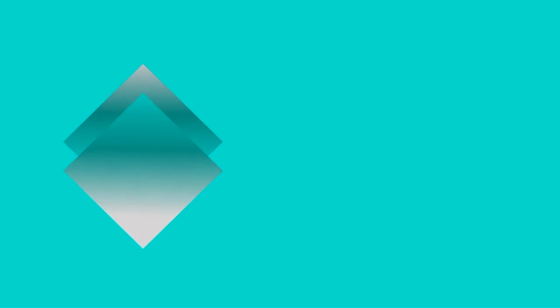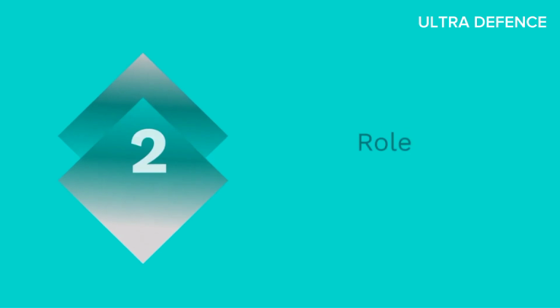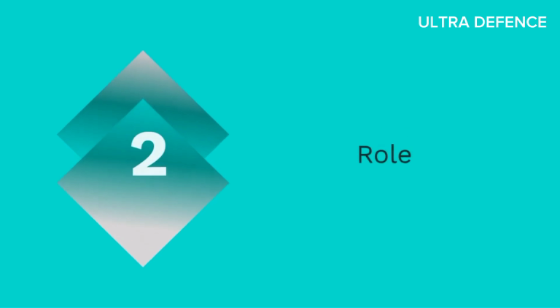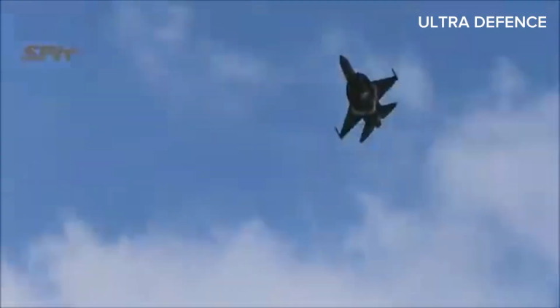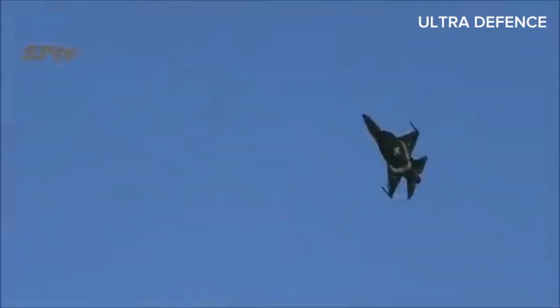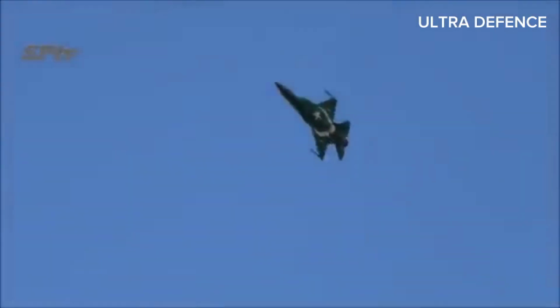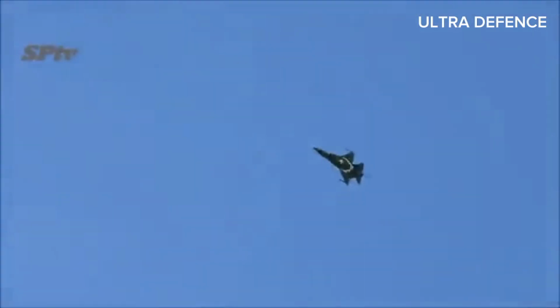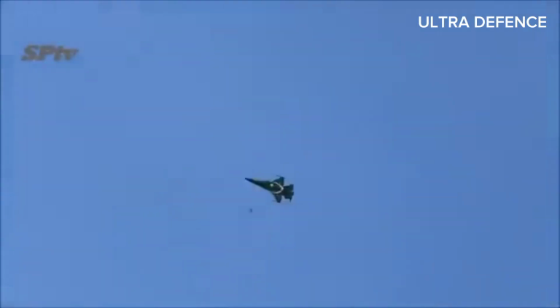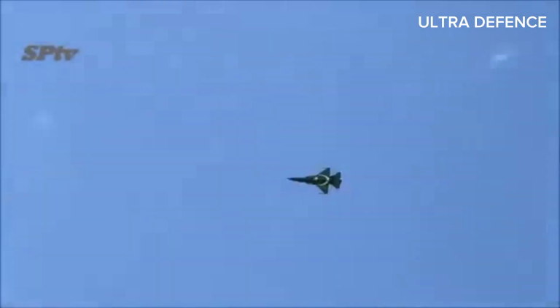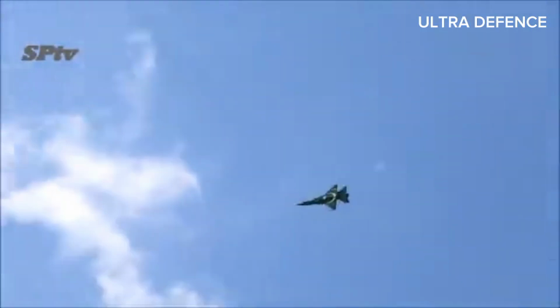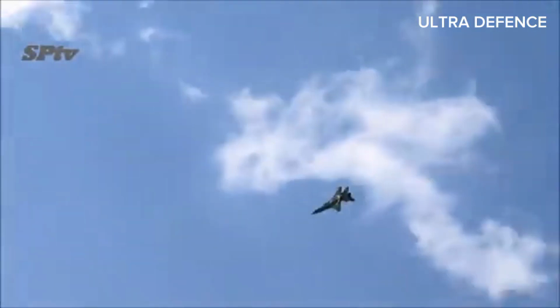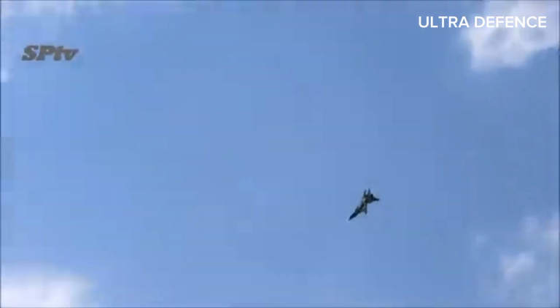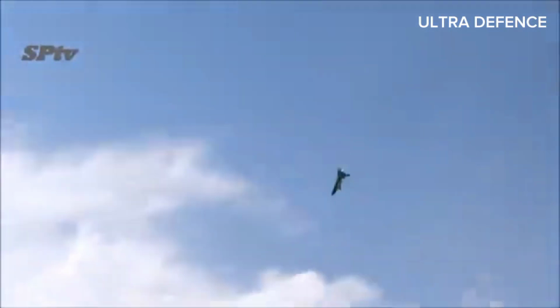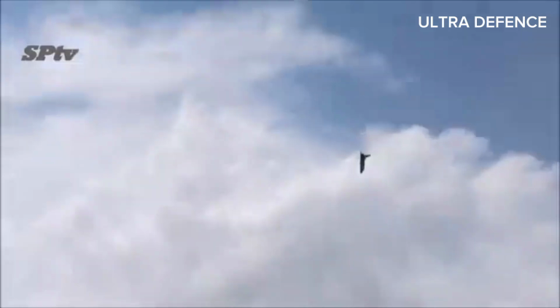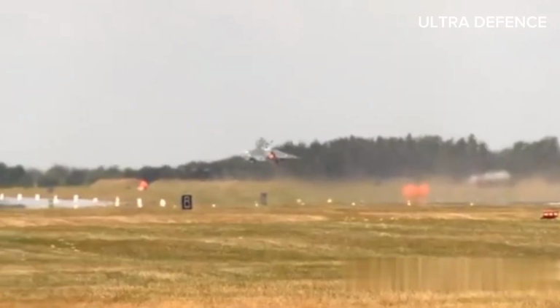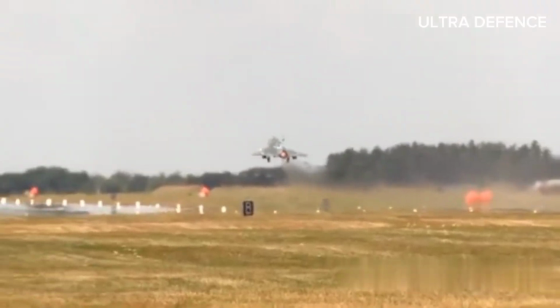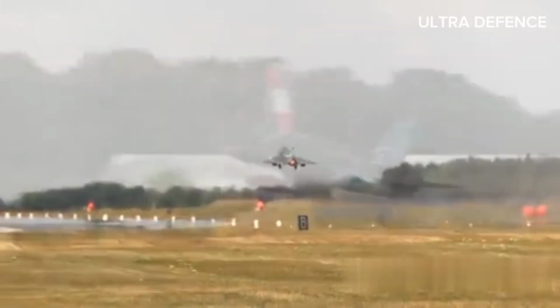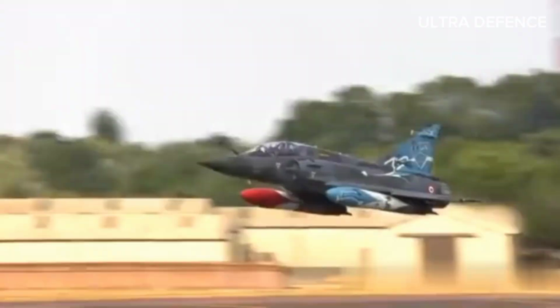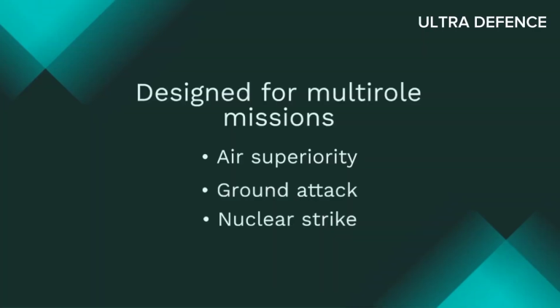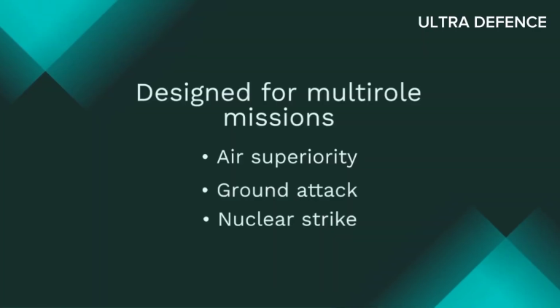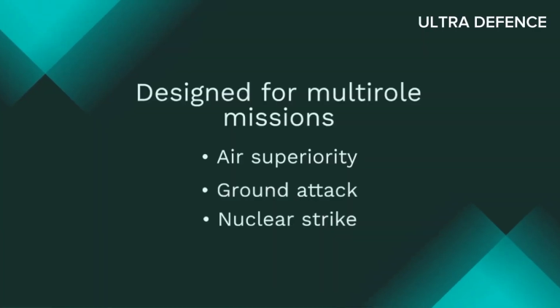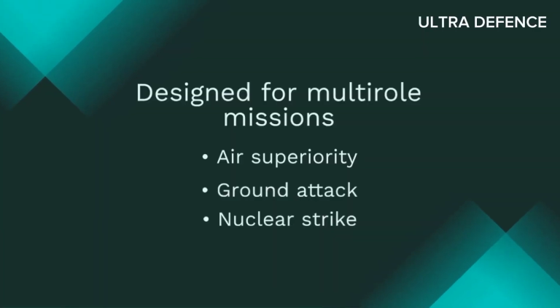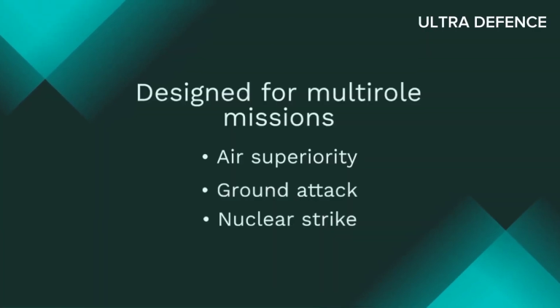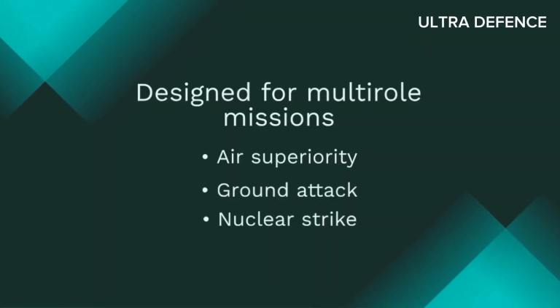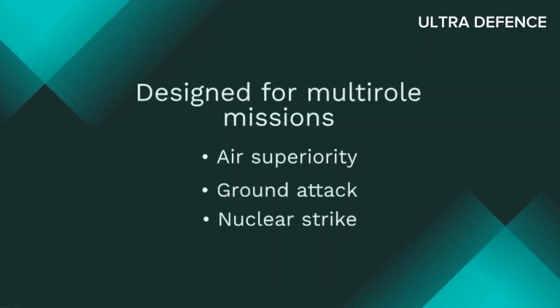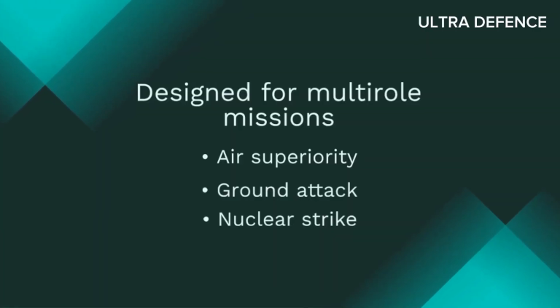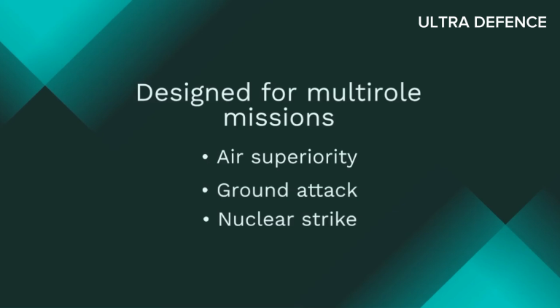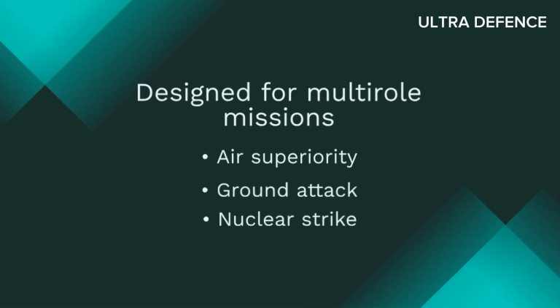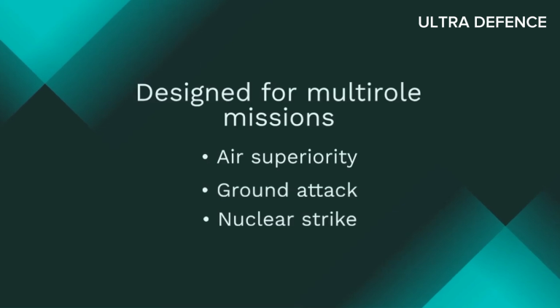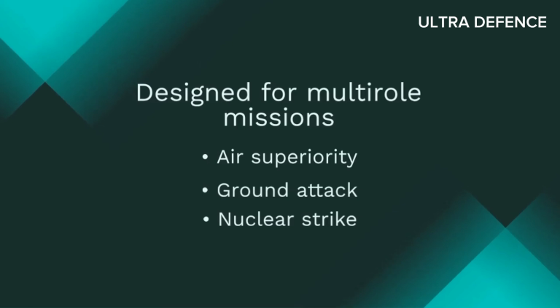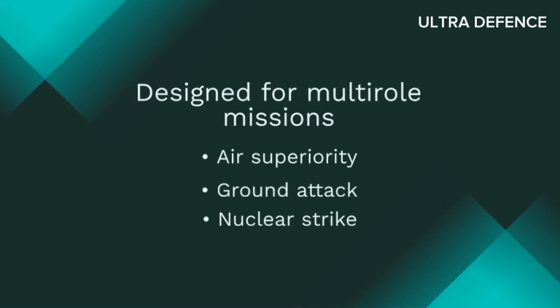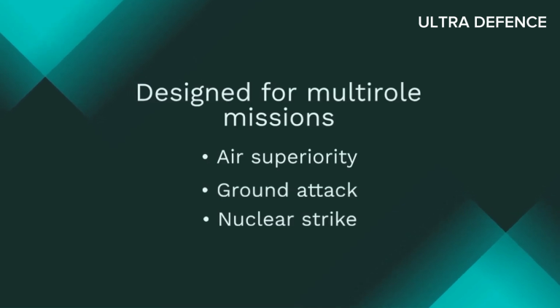2. Role. The JF-17 Thunder is designed for air-to-air and air-to-ground combat missions. The Mirage 2000 is also designed for multi-role missions, including air superiority, ground attack, and nuclear strike.